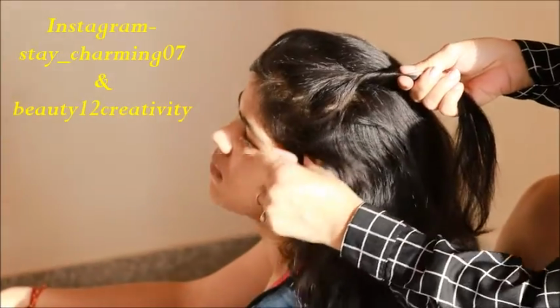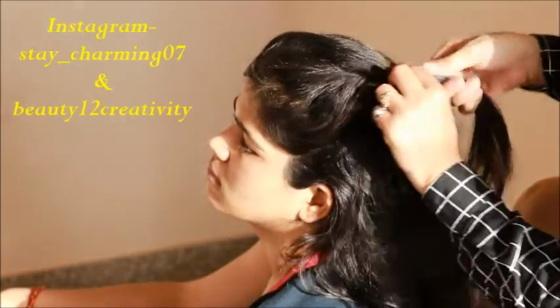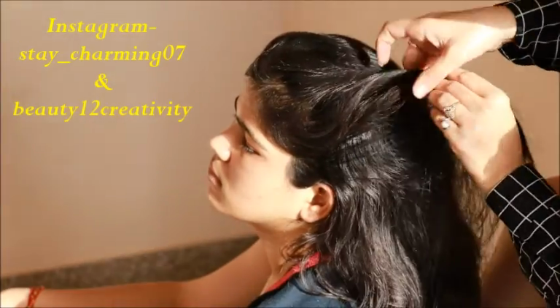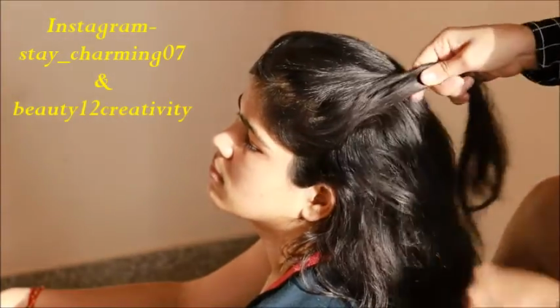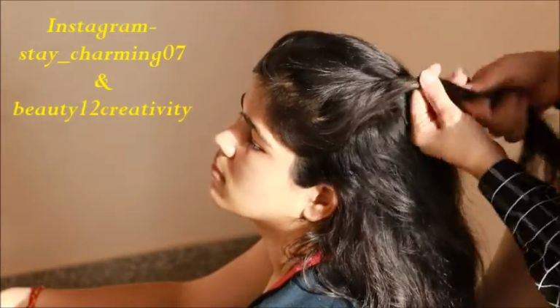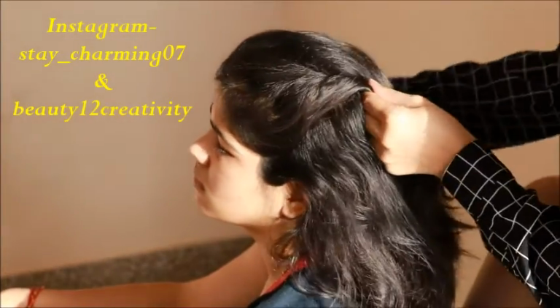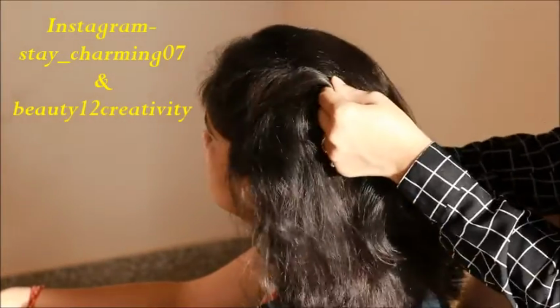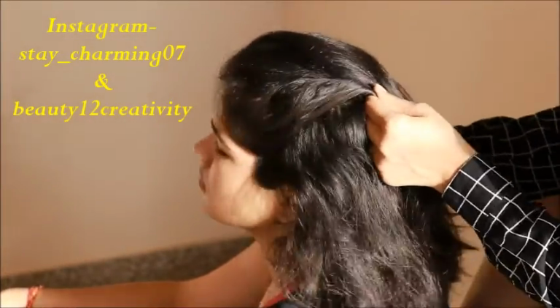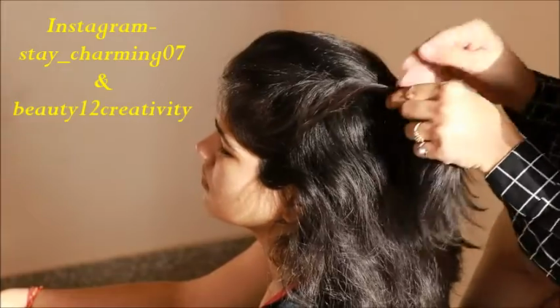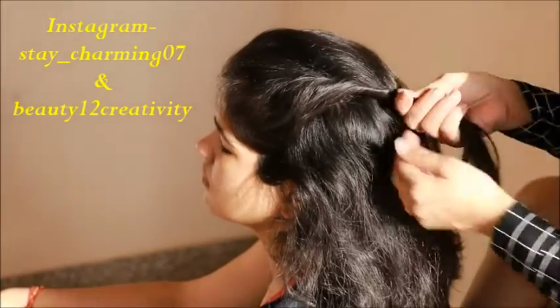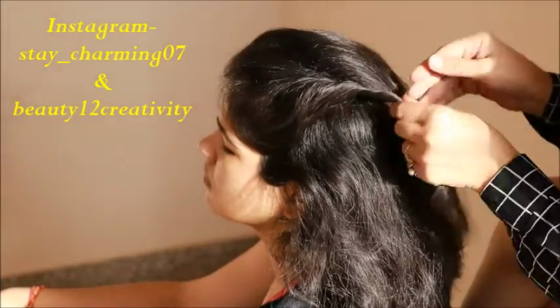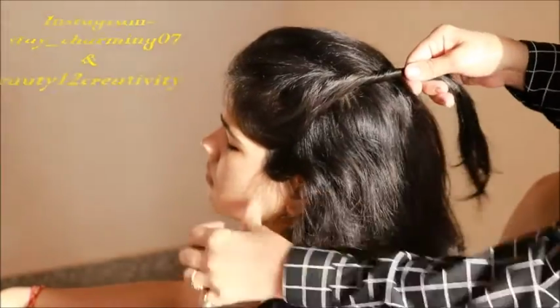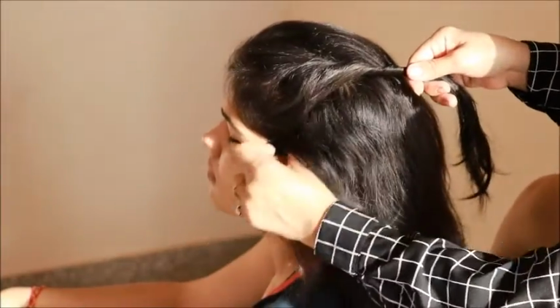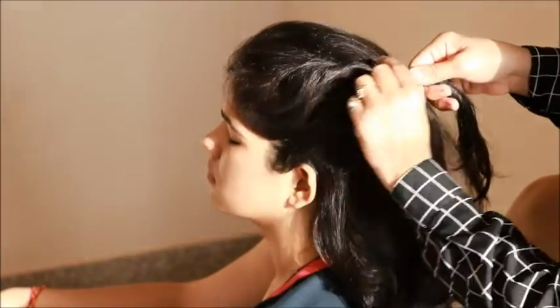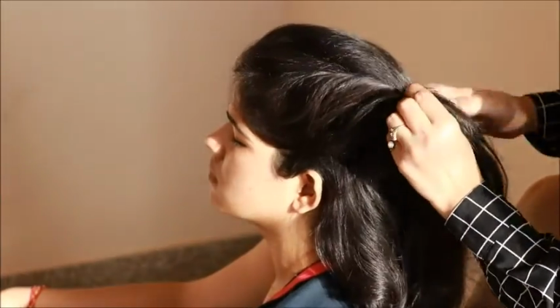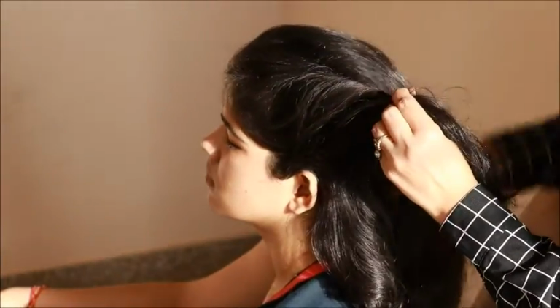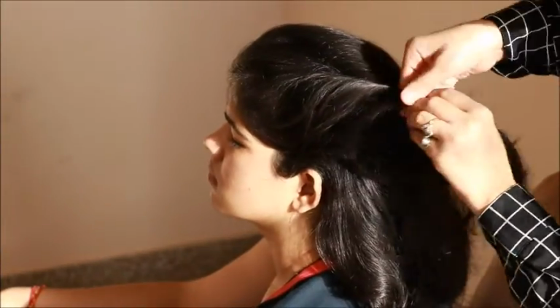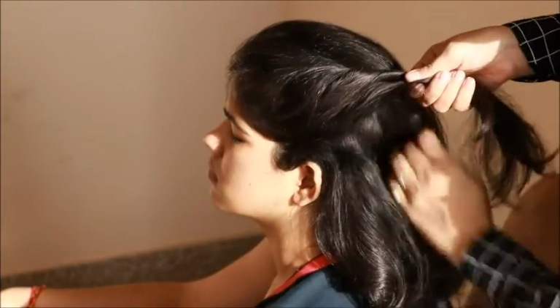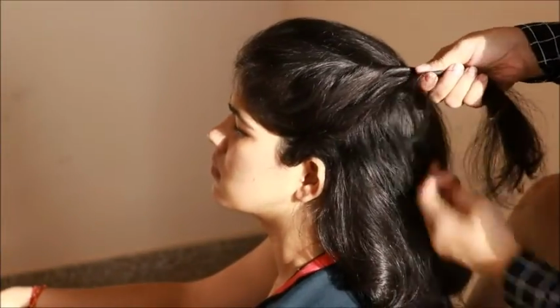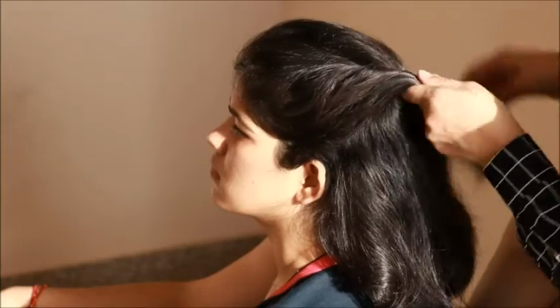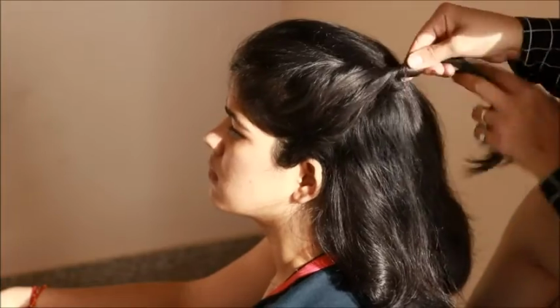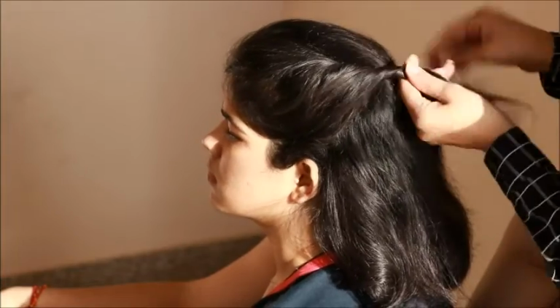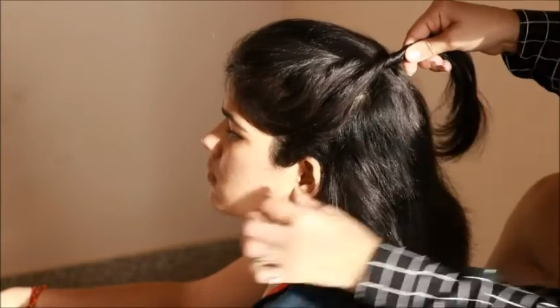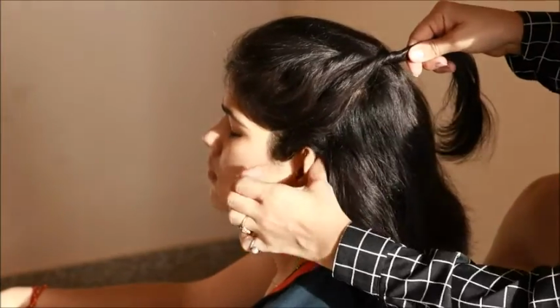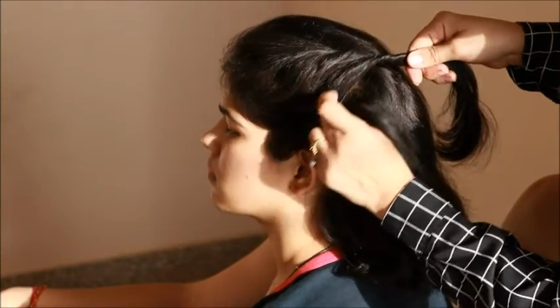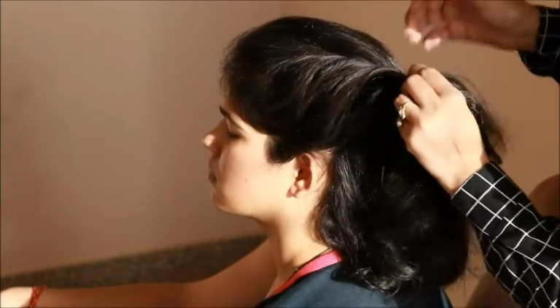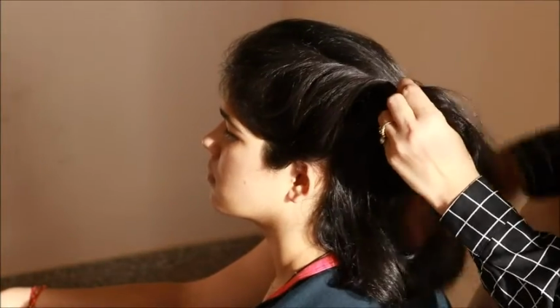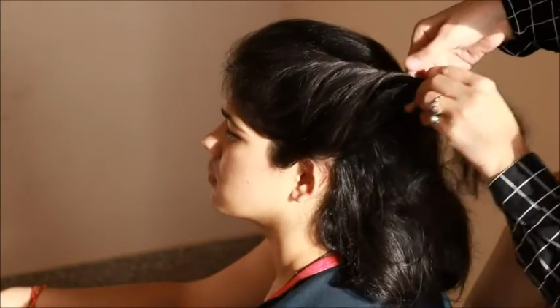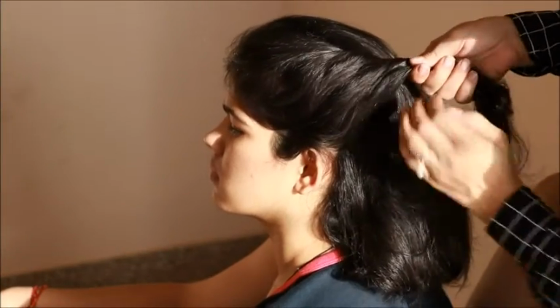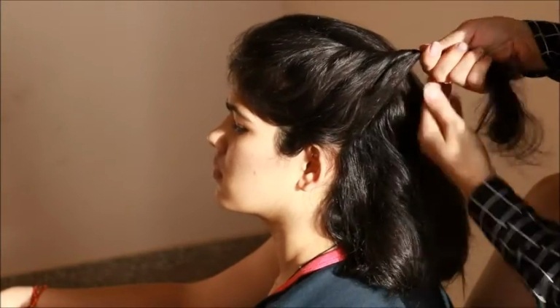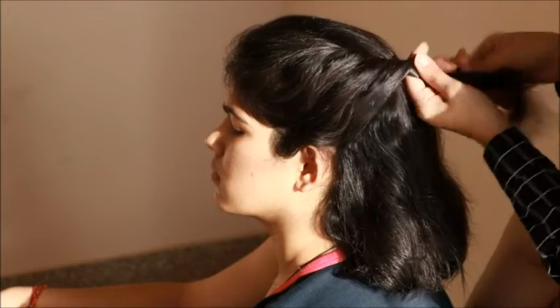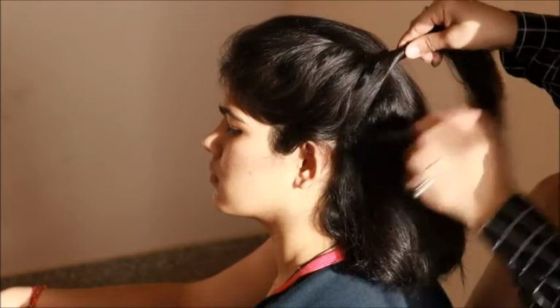First of all, start with a center partition or side partition — don't do any partition, just whatever suits your face. Then I start with one side and twist the hair and add a little bit of hair as you go.